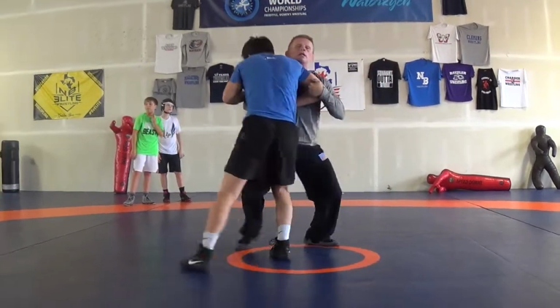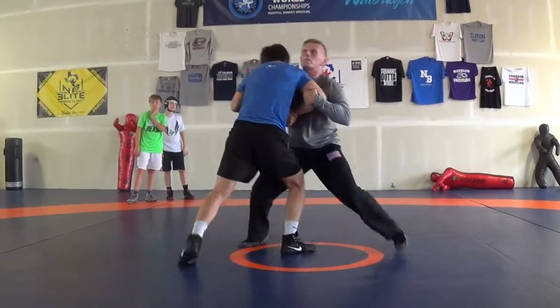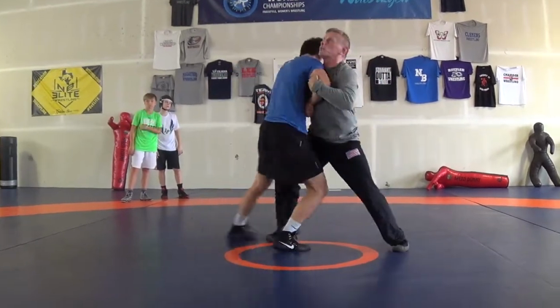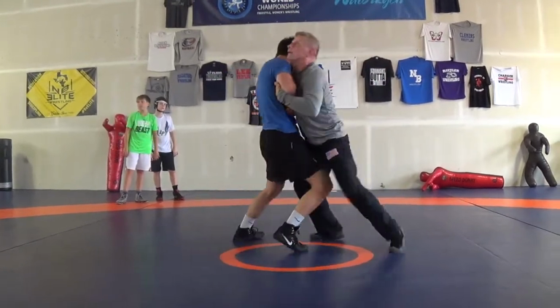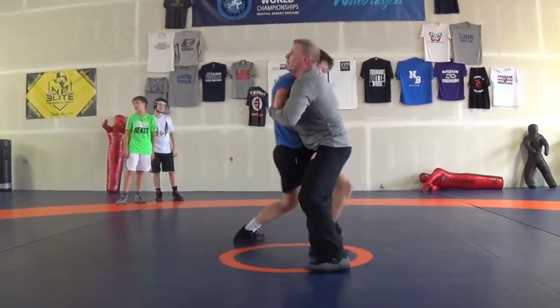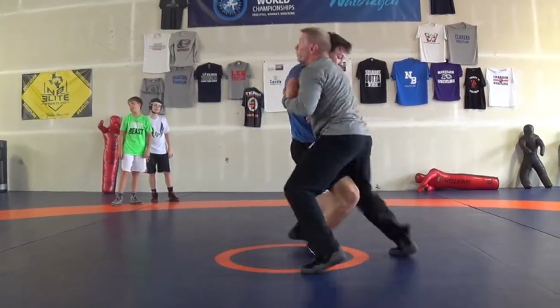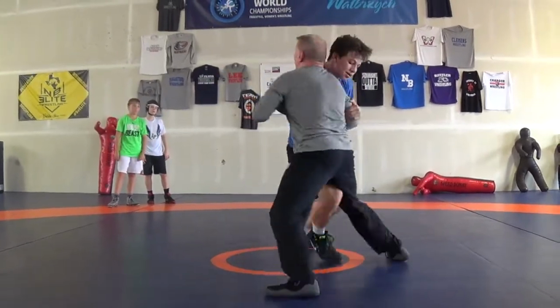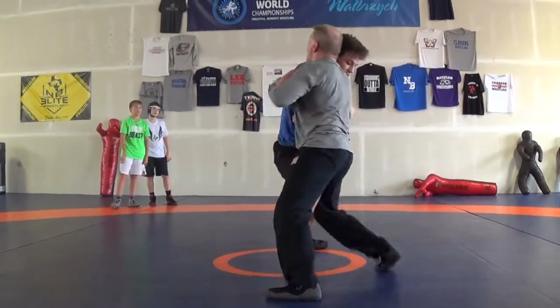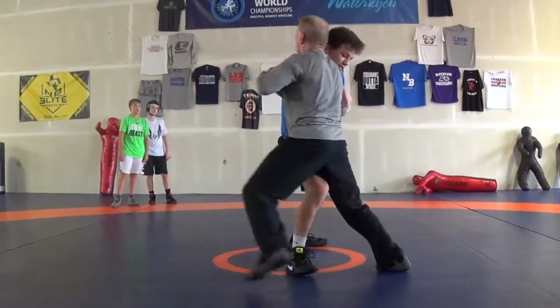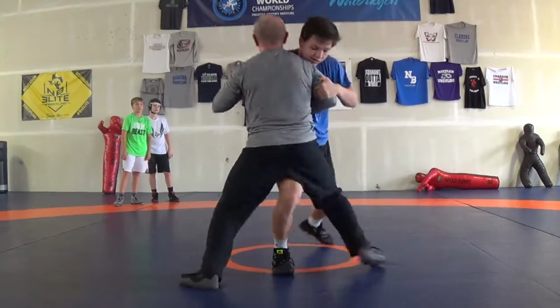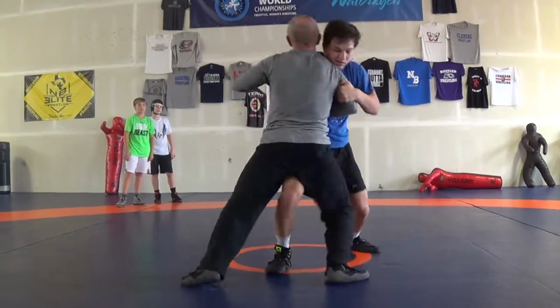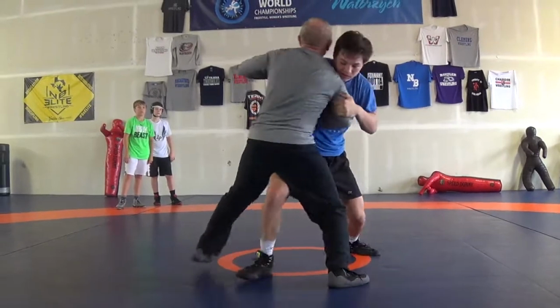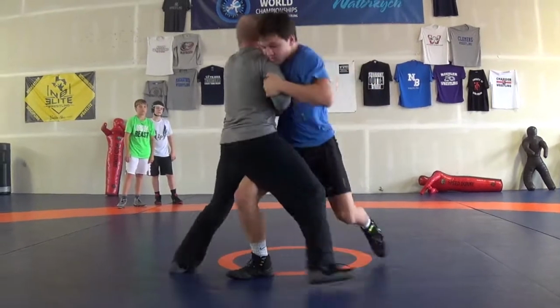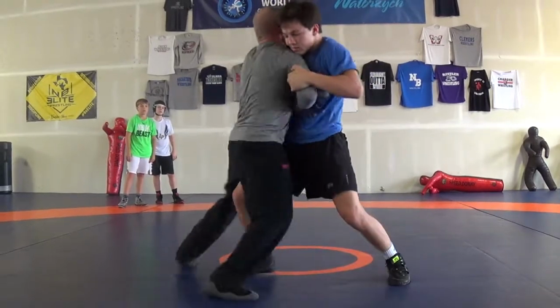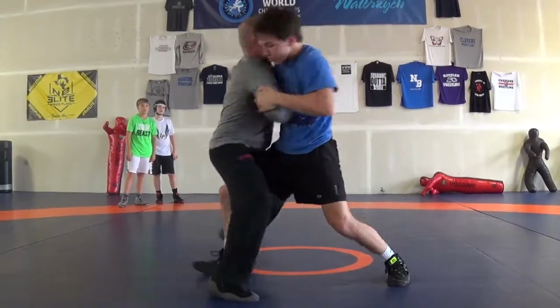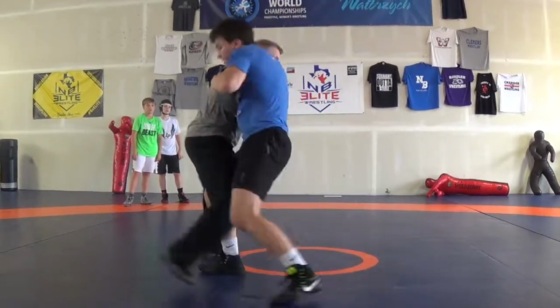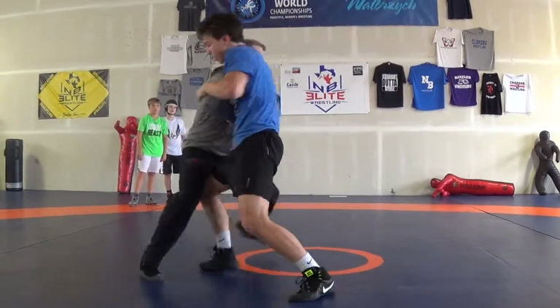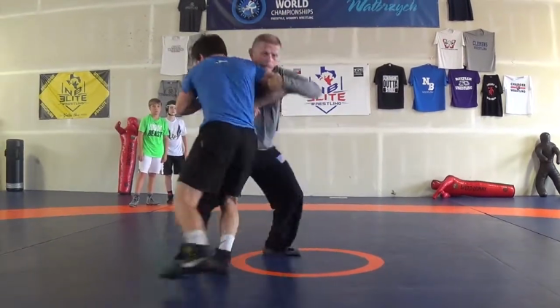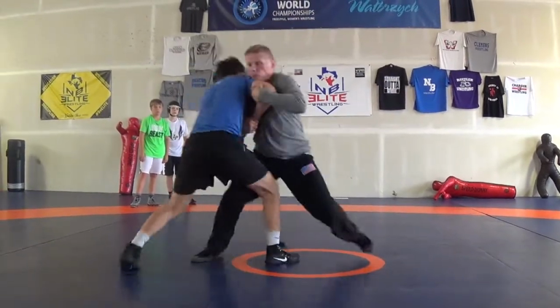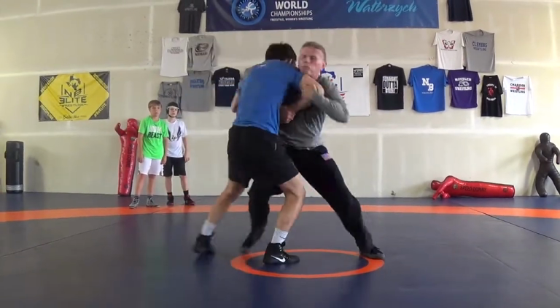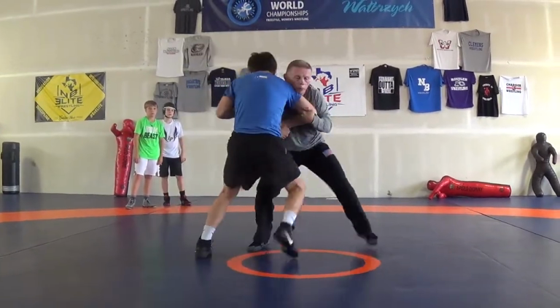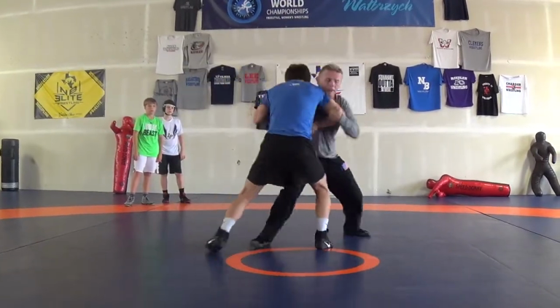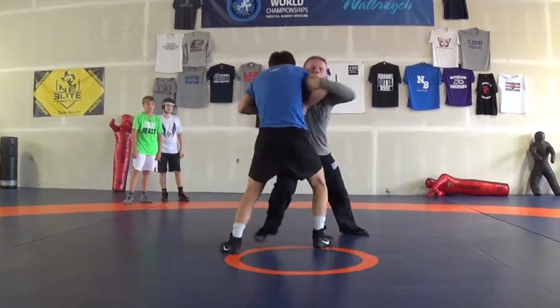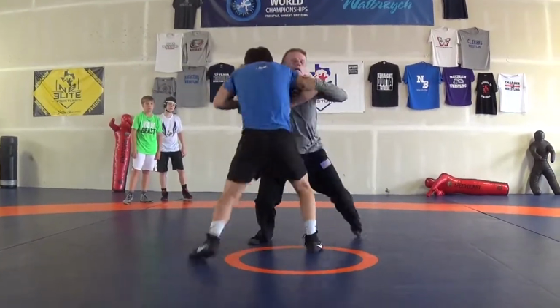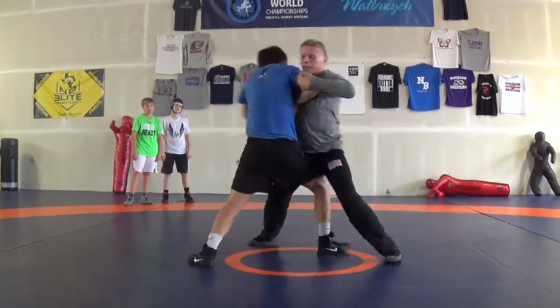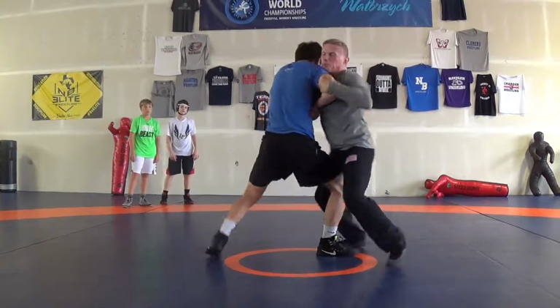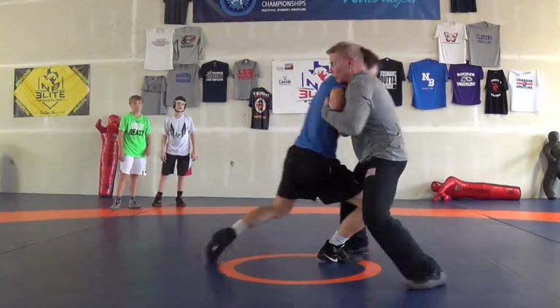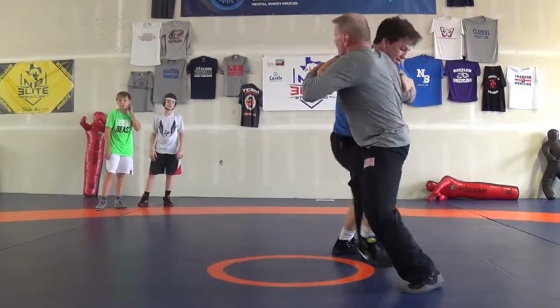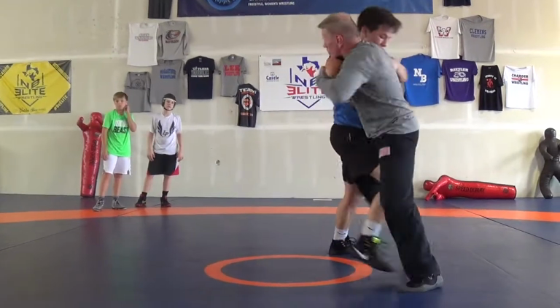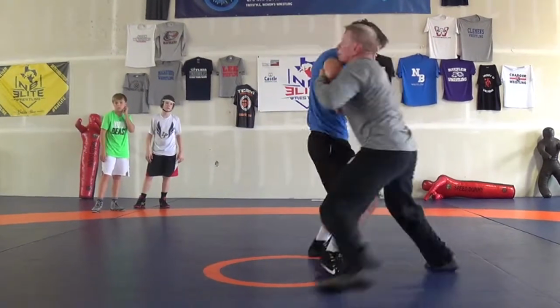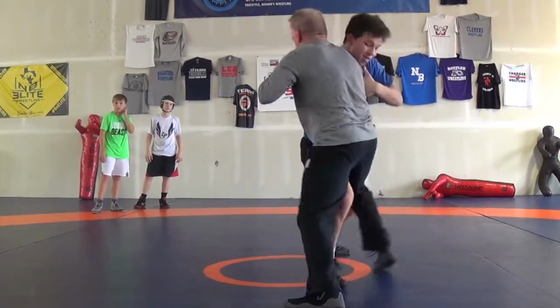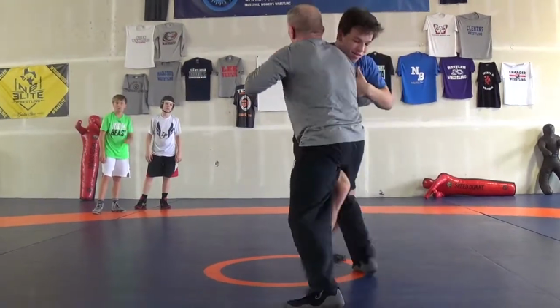Push back. There you go. Now we're wrestling. We're going to get the push and pull pretty hard here. Try to keep the pressure. Get this in. Work.